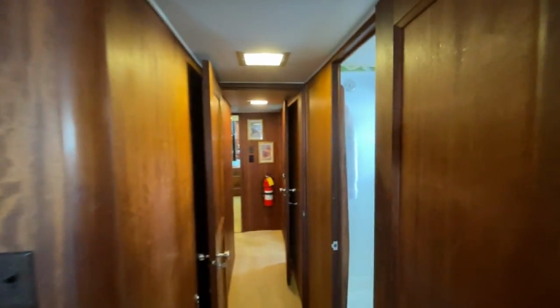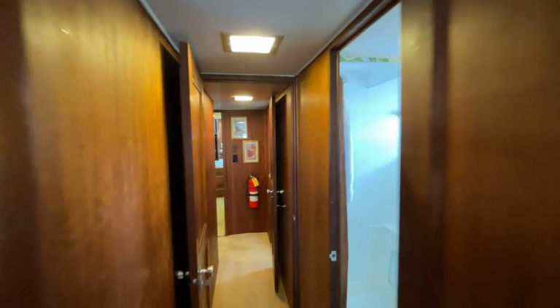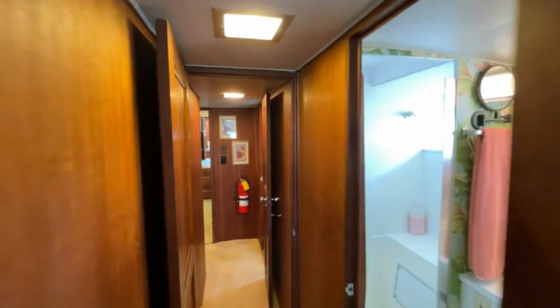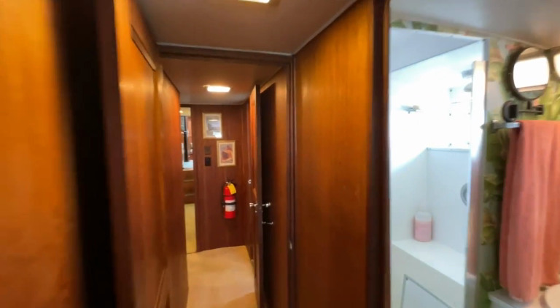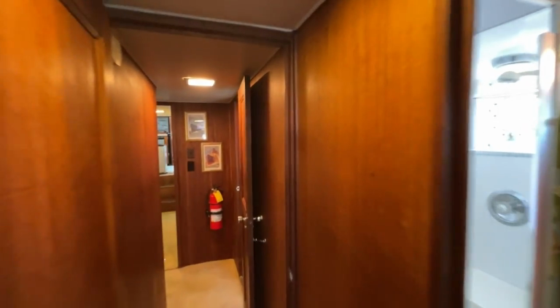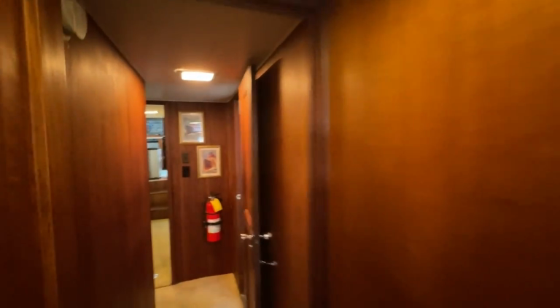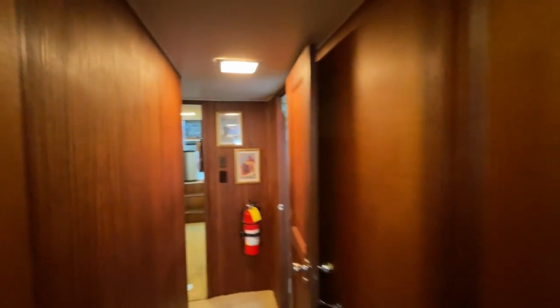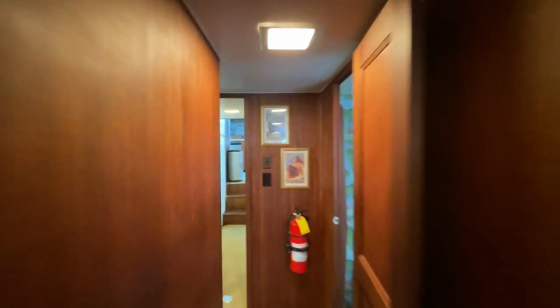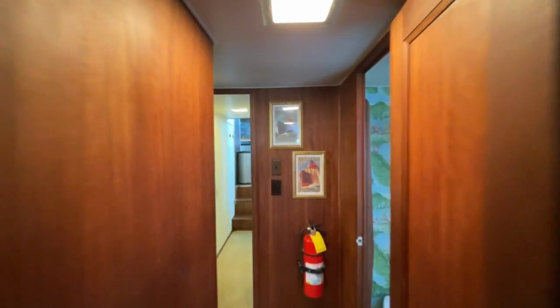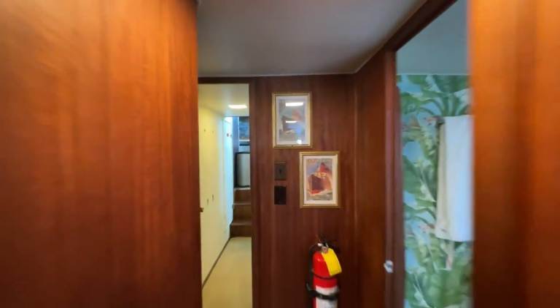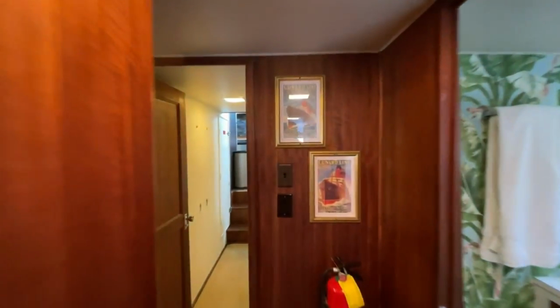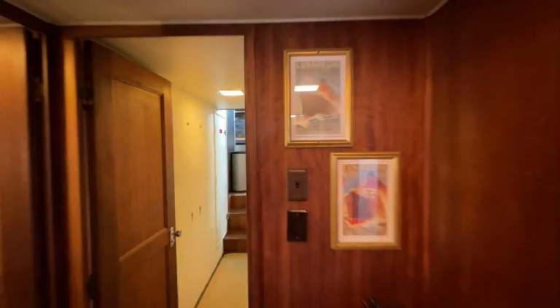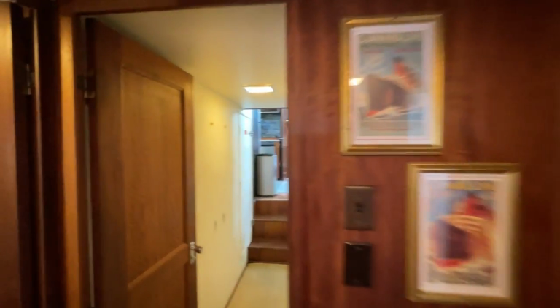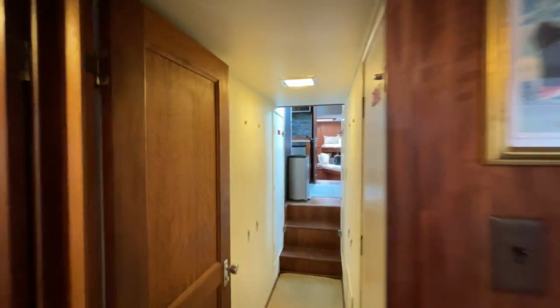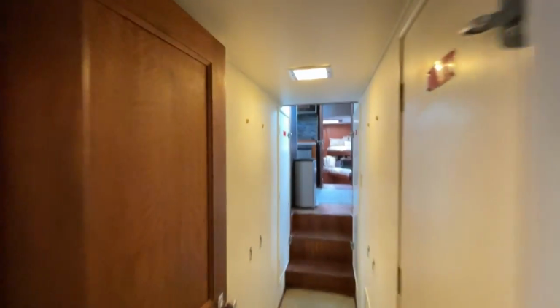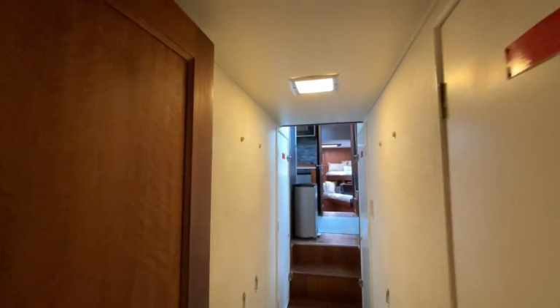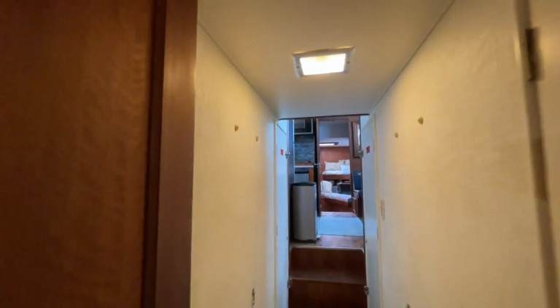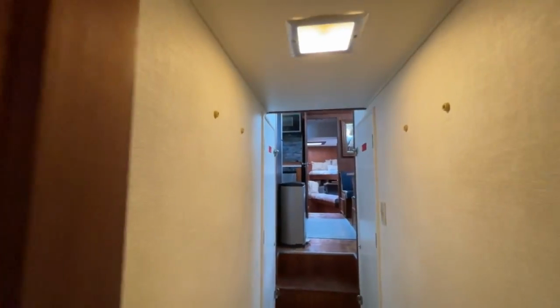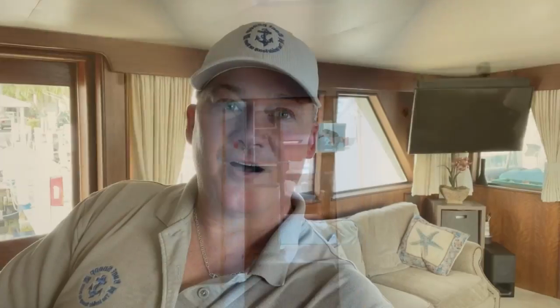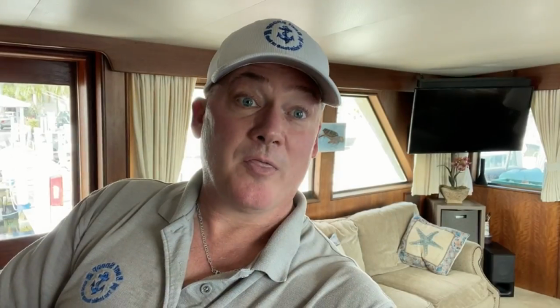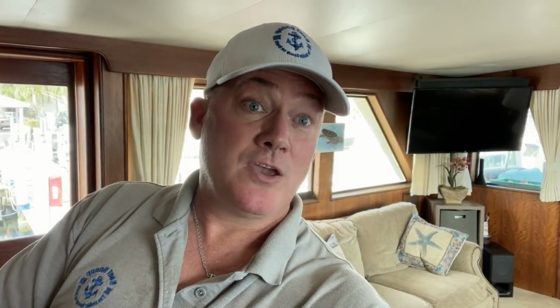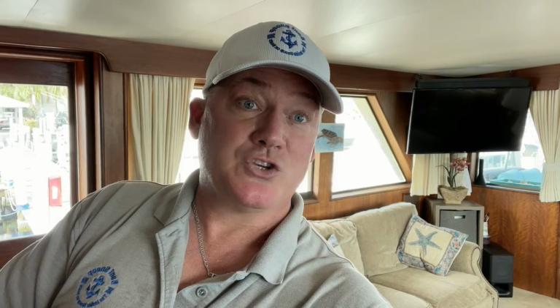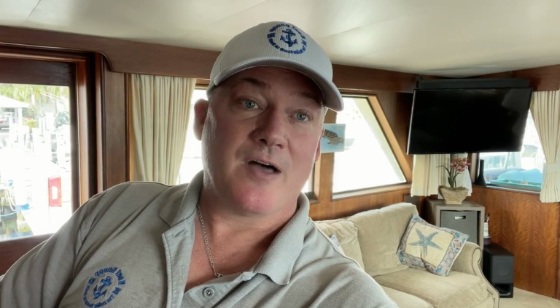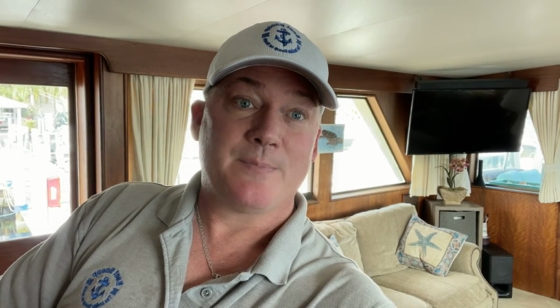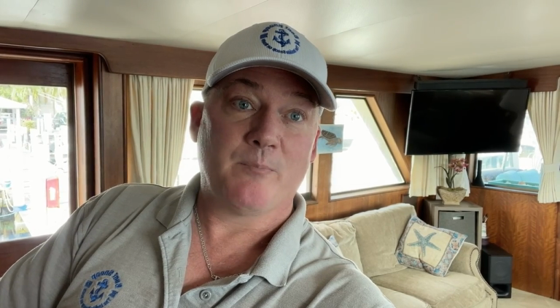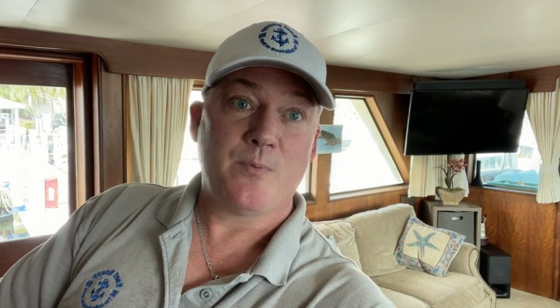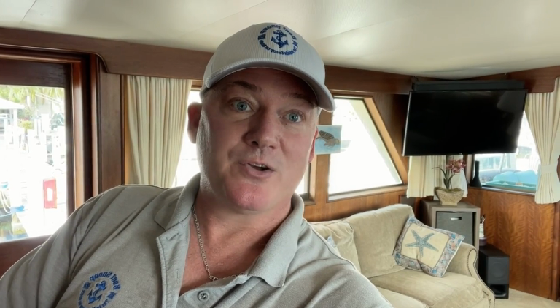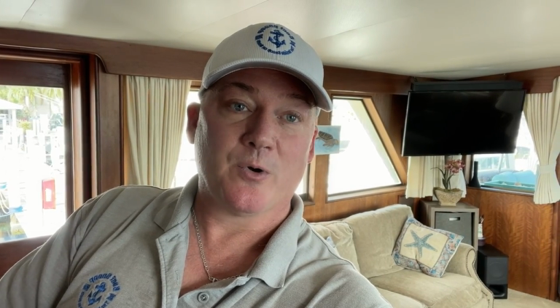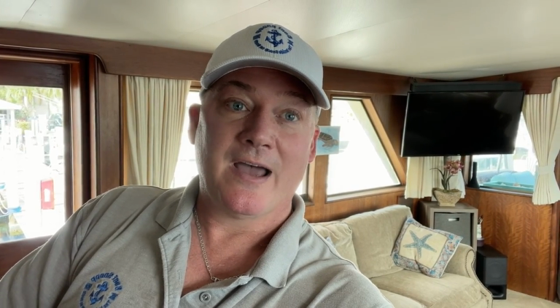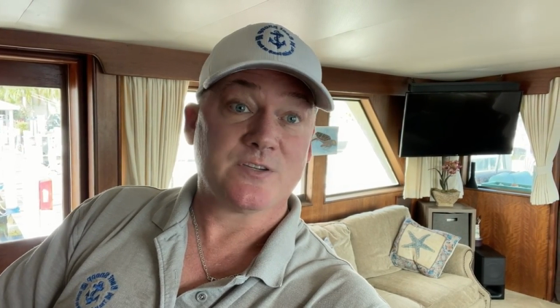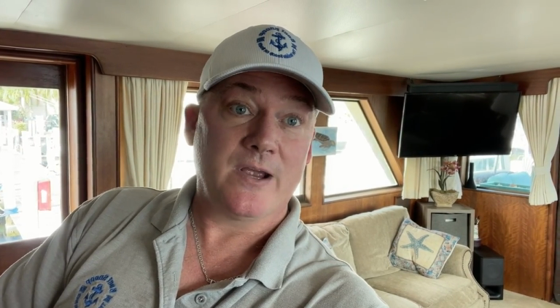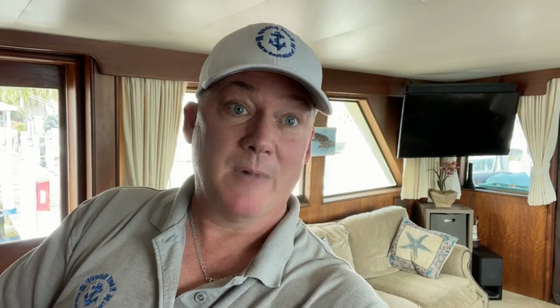All right, so we've gotten through most of the boat. Now I'm going to take you back upstairs to wrap up.